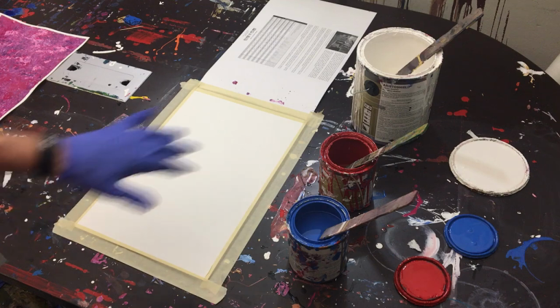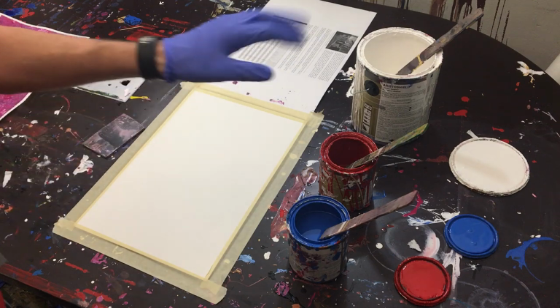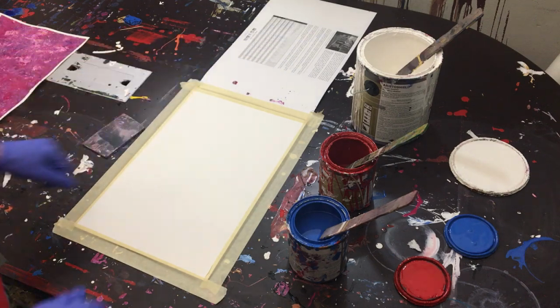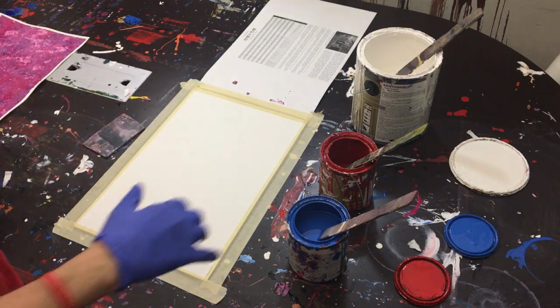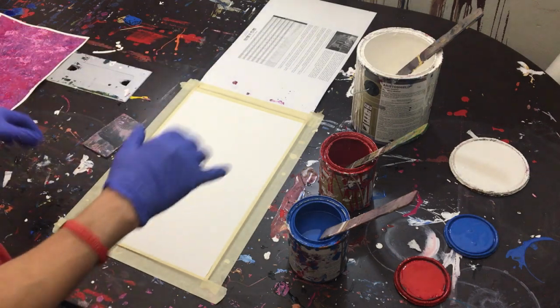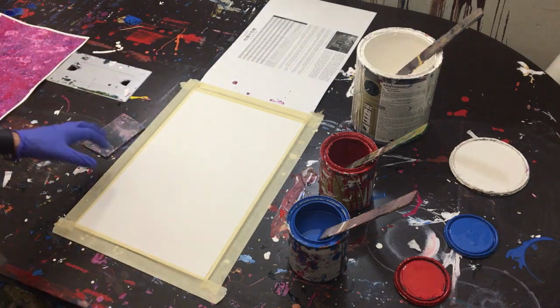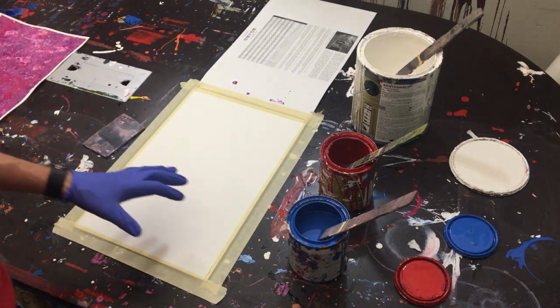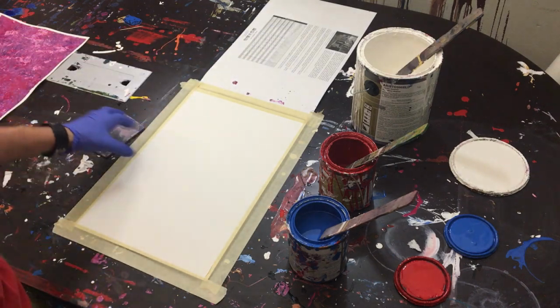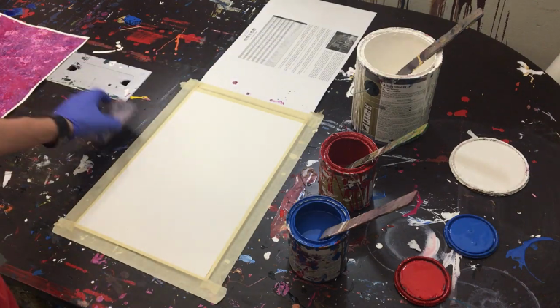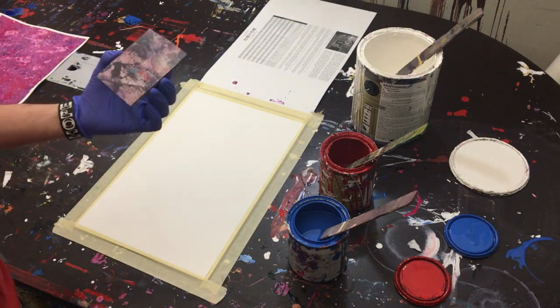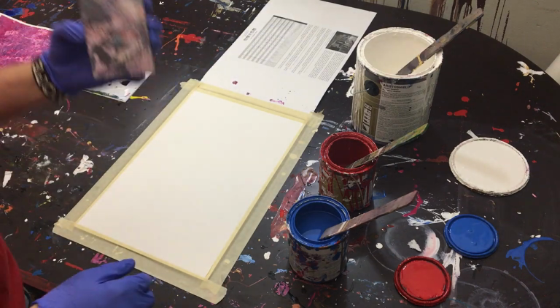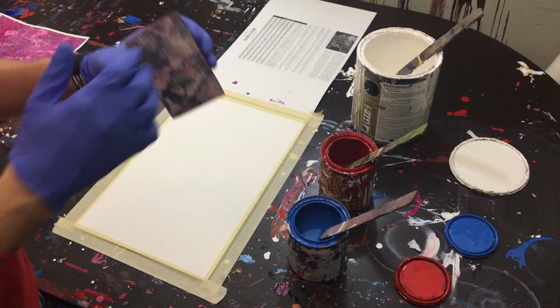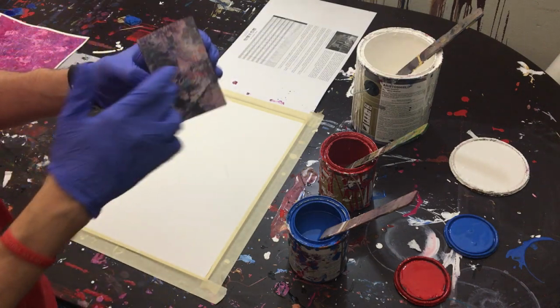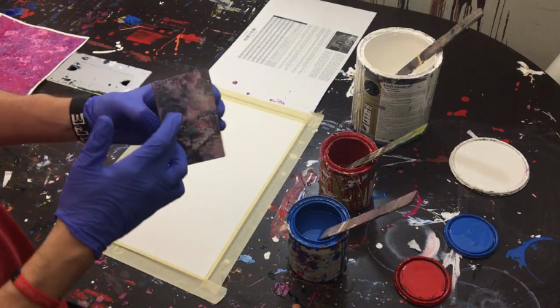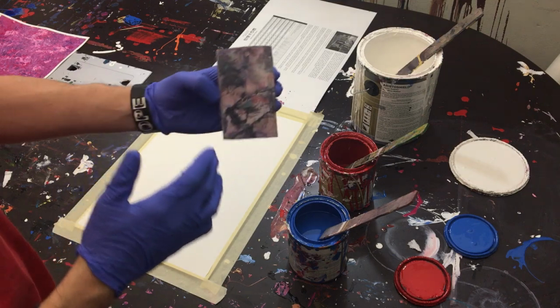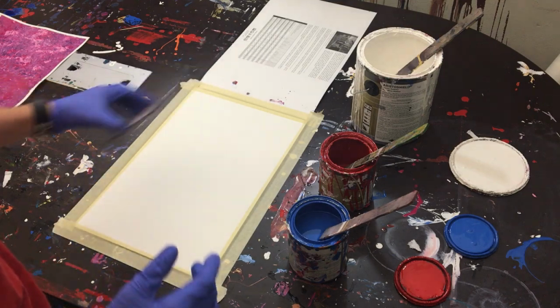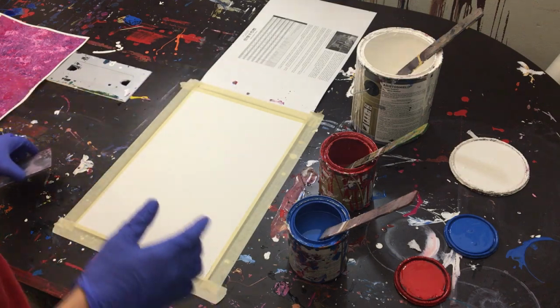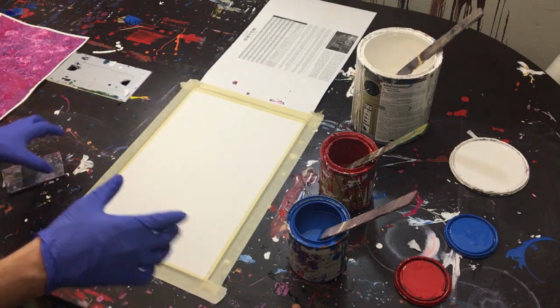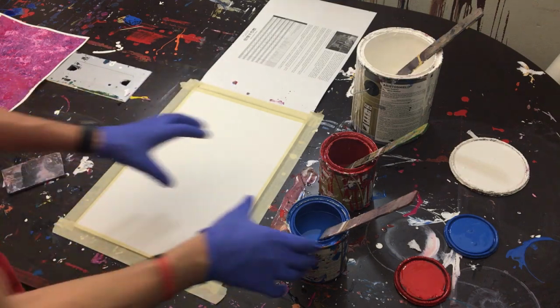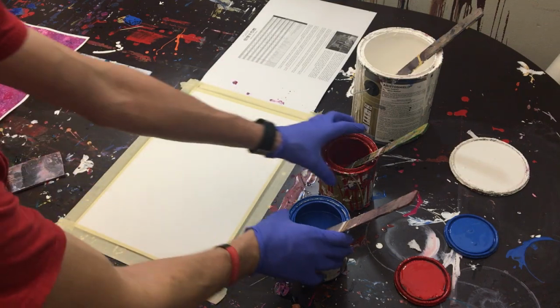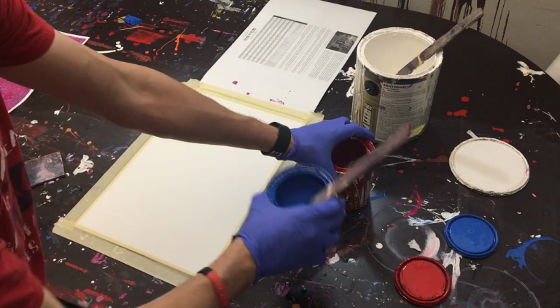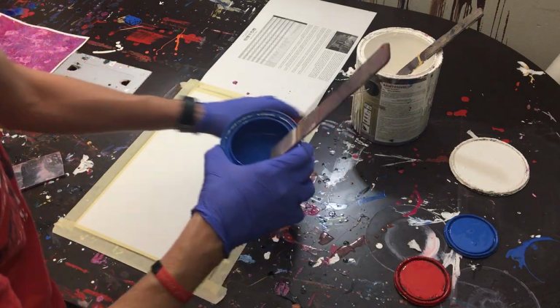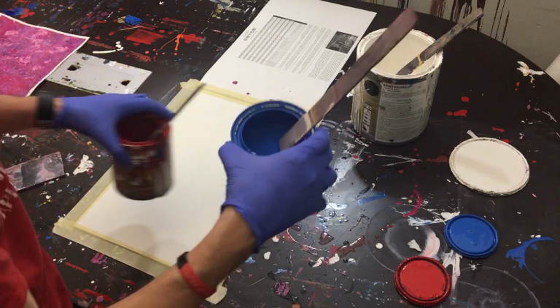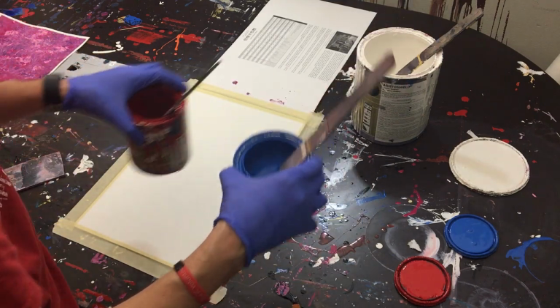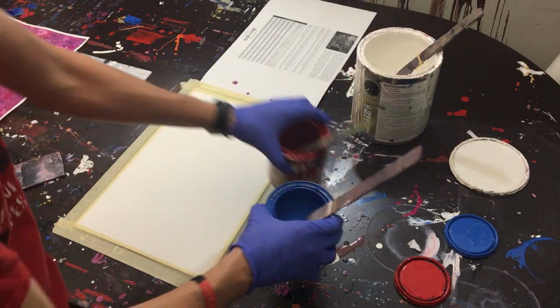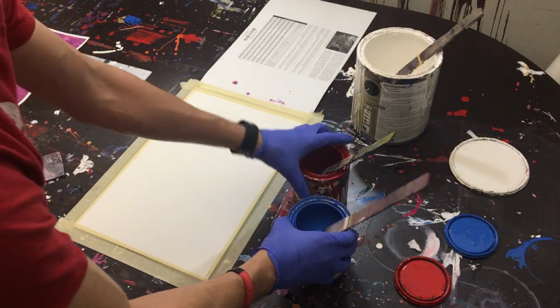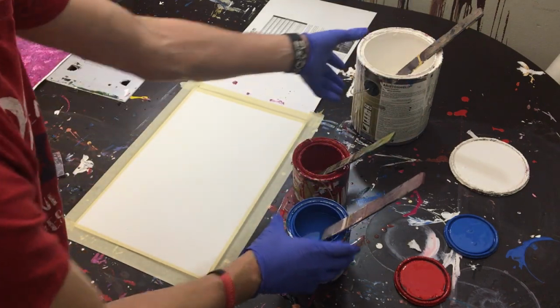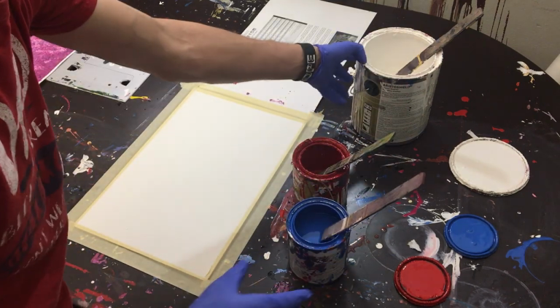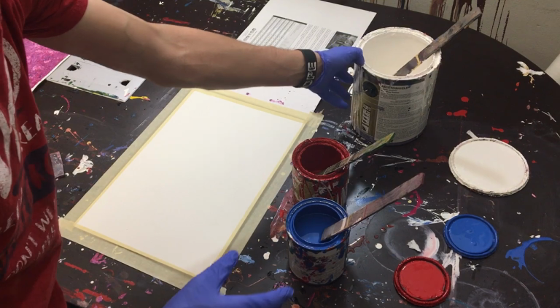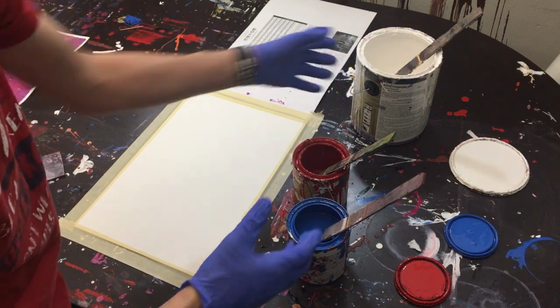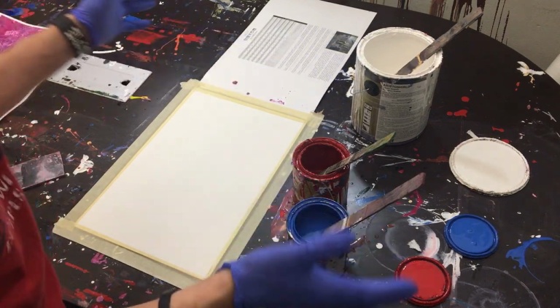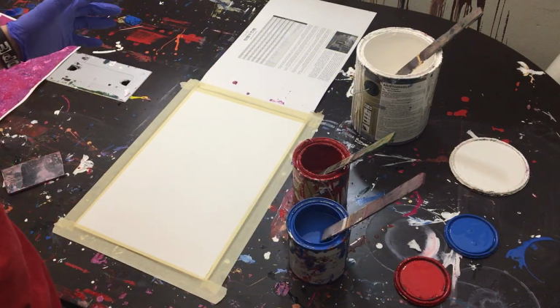Hey everyone, Cody here, and today we're going to be doing a dabbed paint with a piece of corrugated plastic. We've got some blue, some red, and some white paint — all glass enamel.